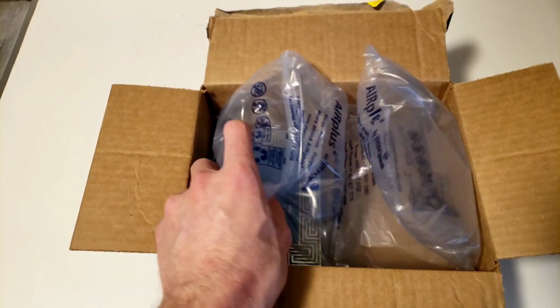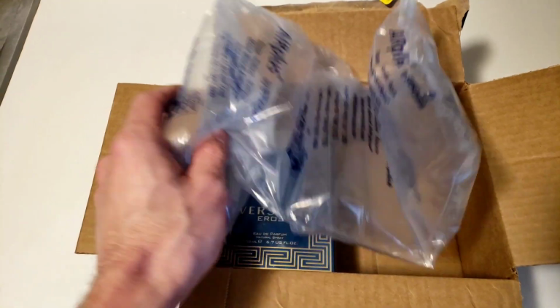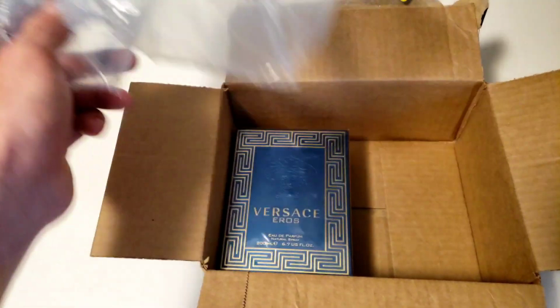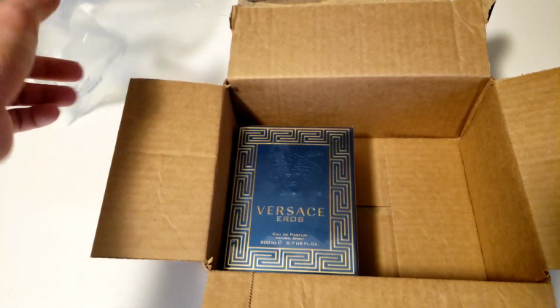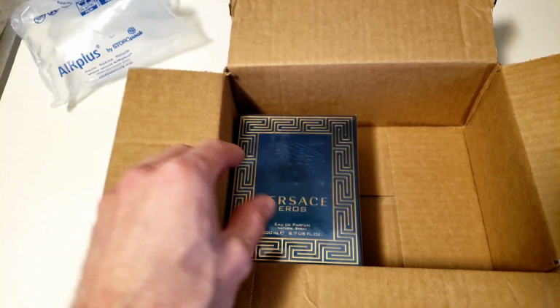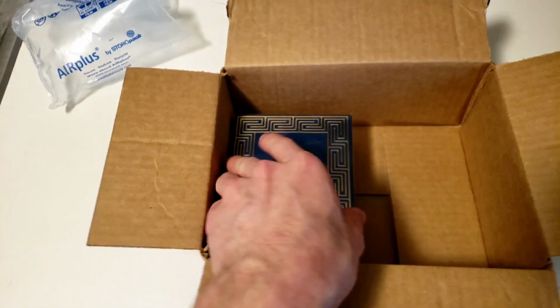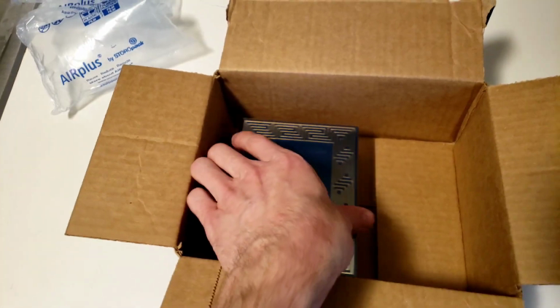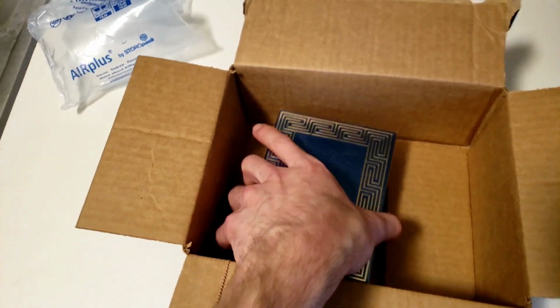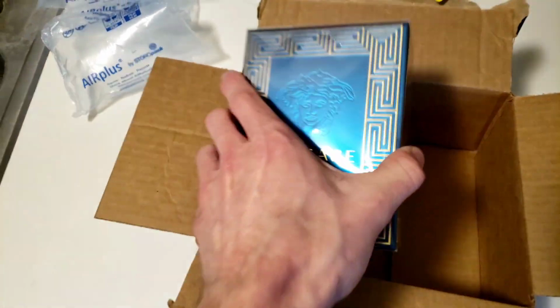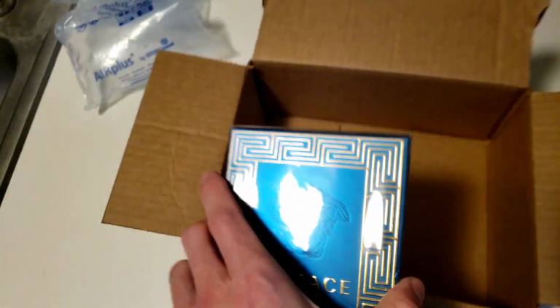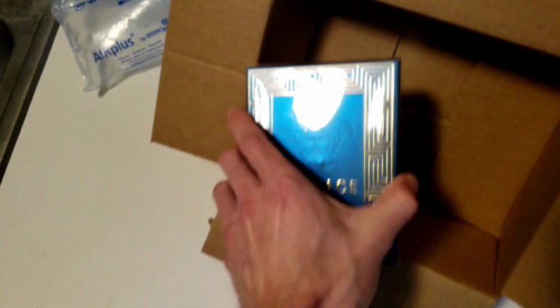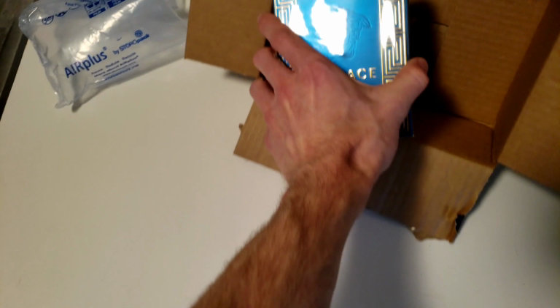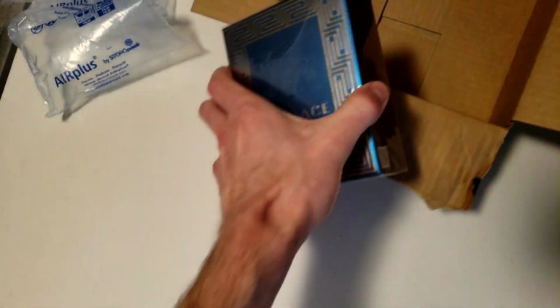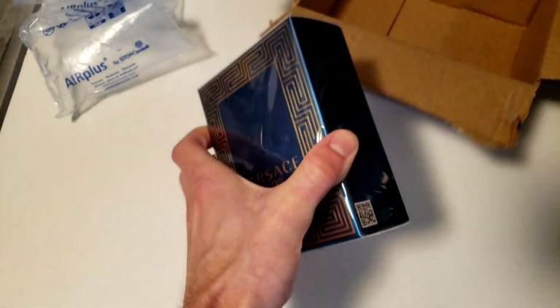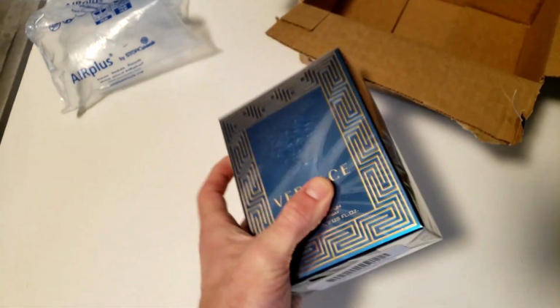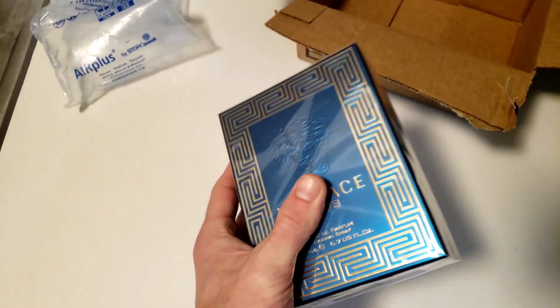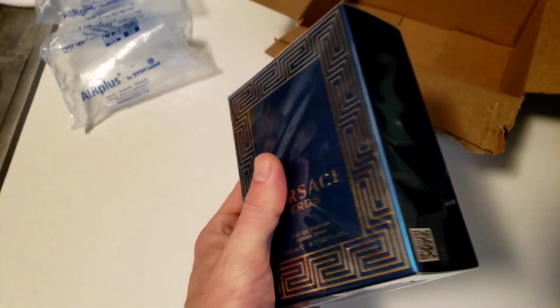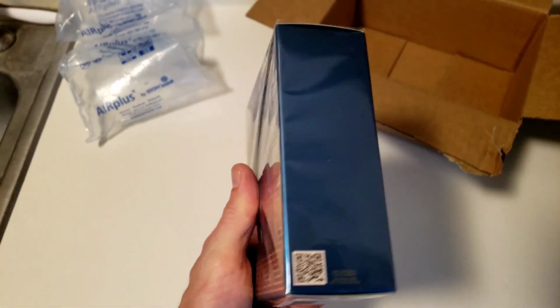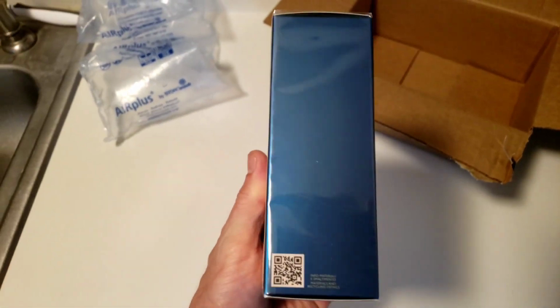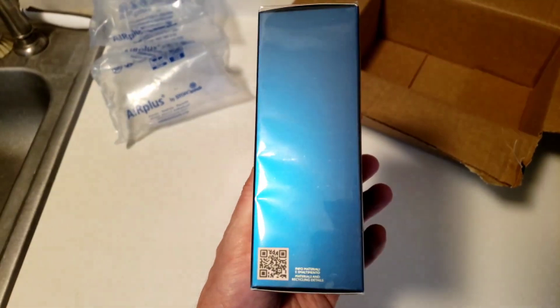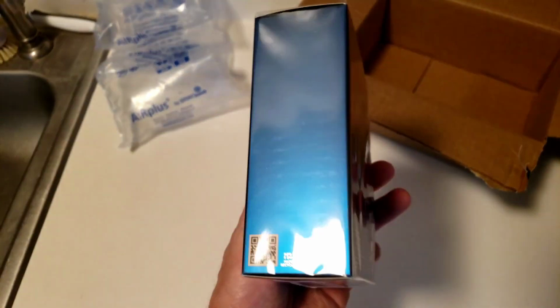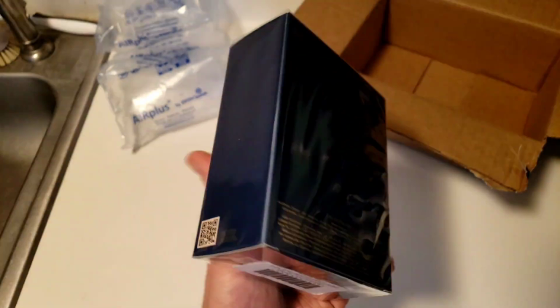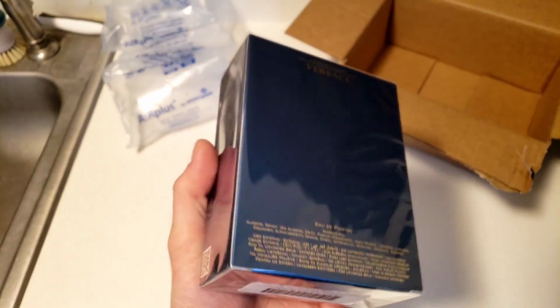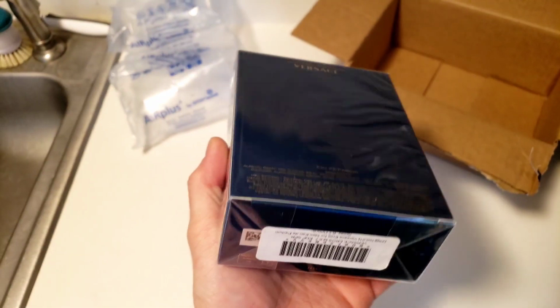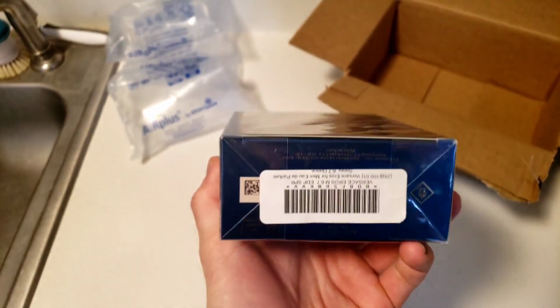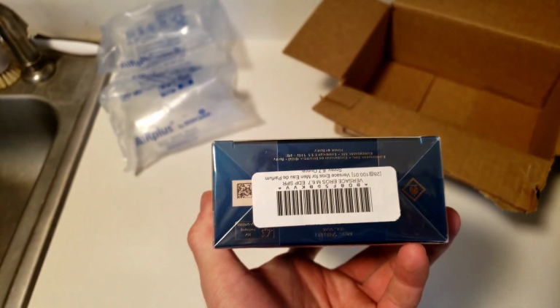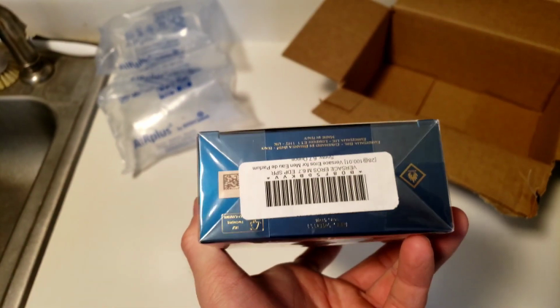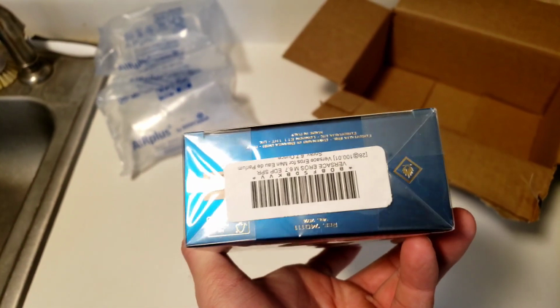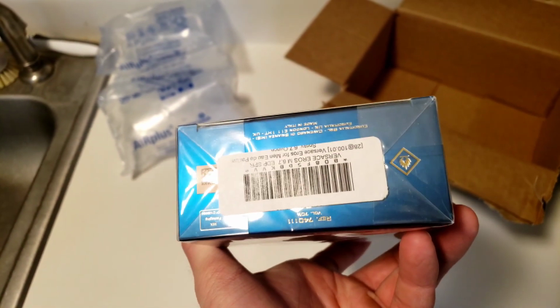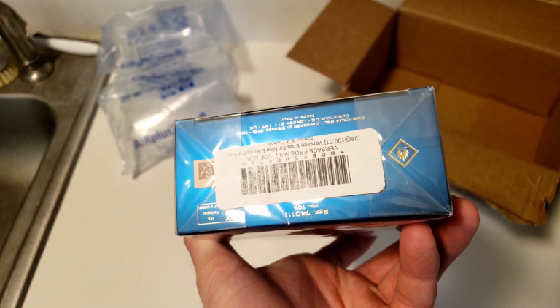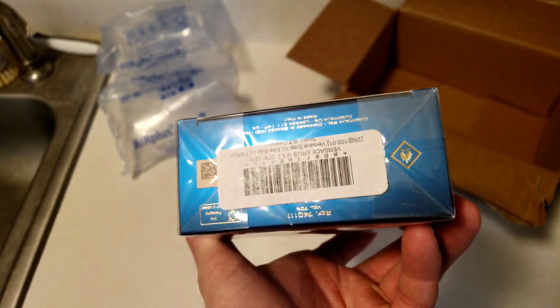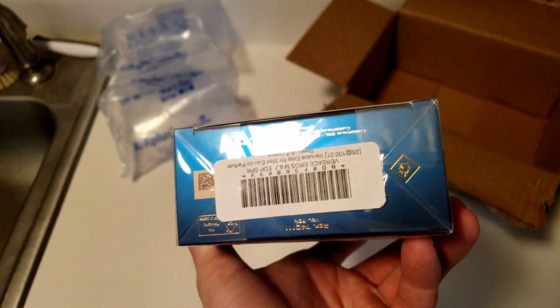We're gonna see if you can get genuine Versace off of Amazon. I don't have high hopes, but we're gonna find out.